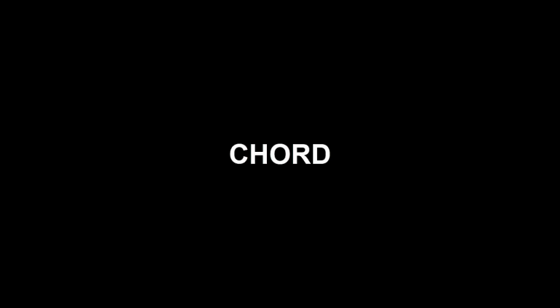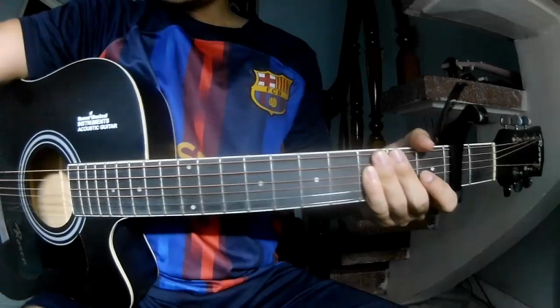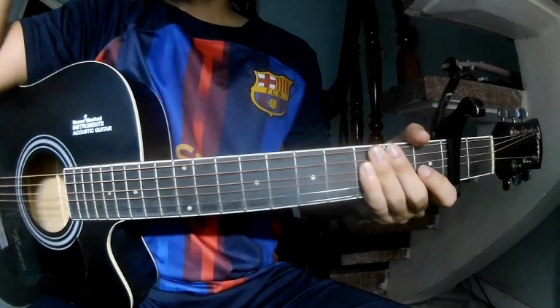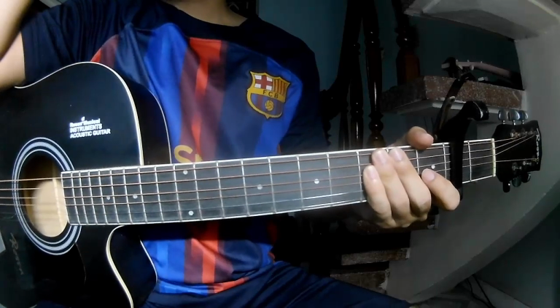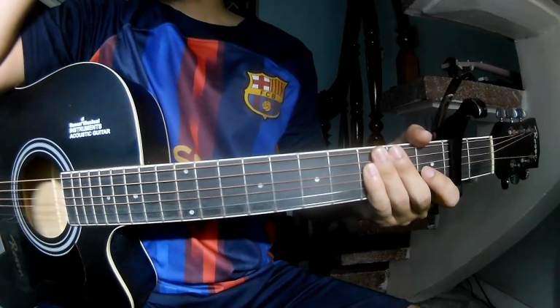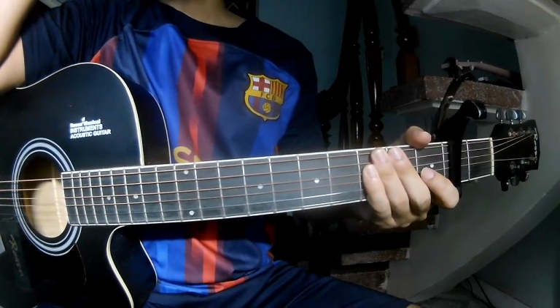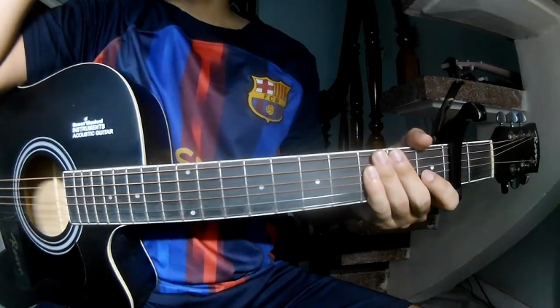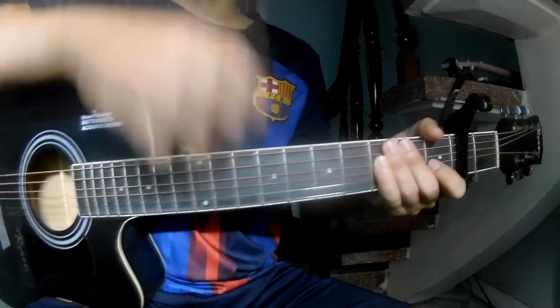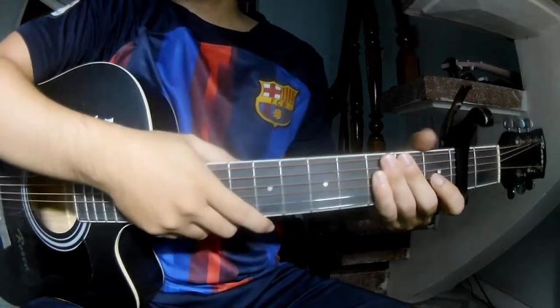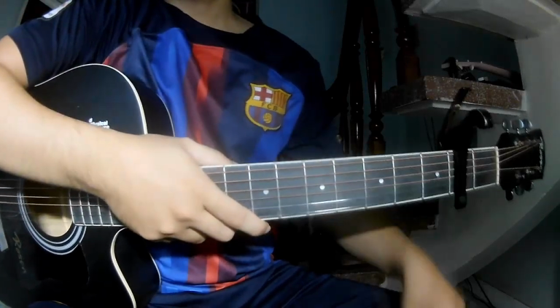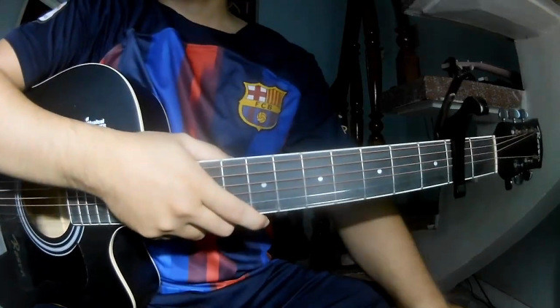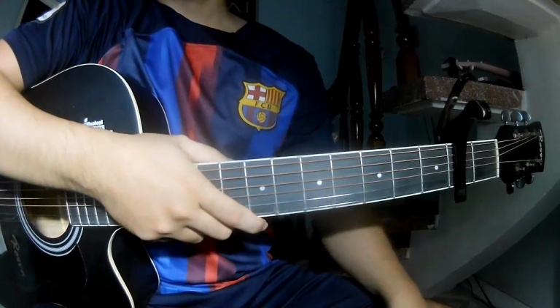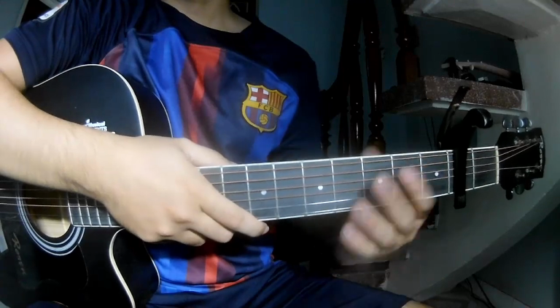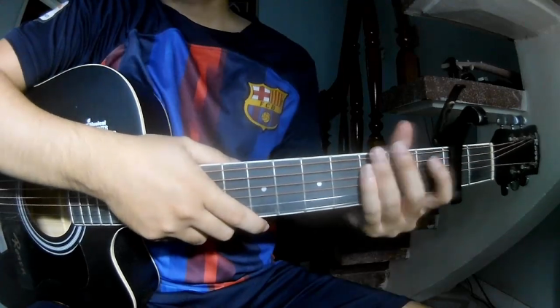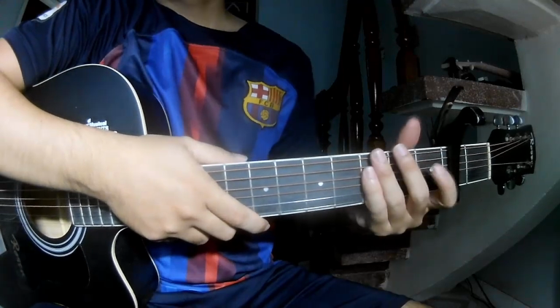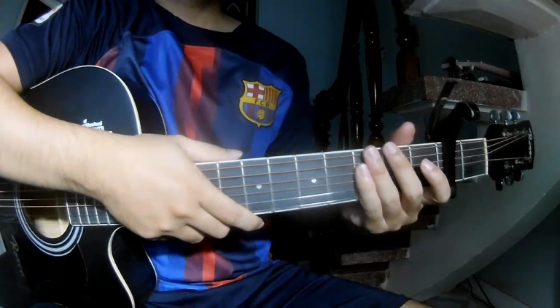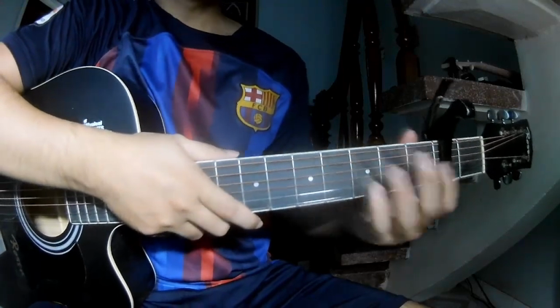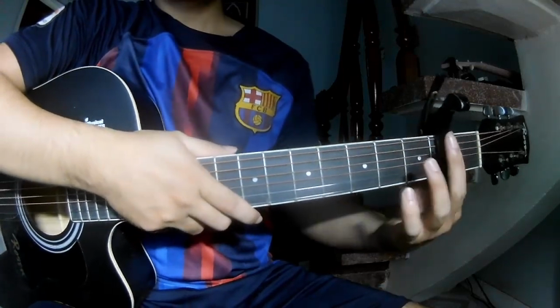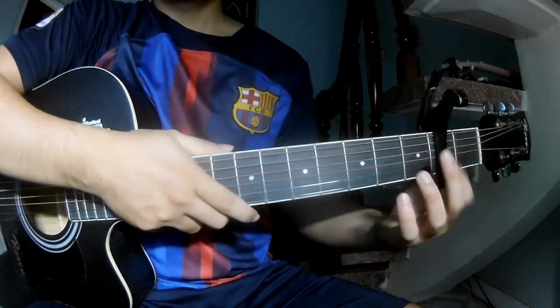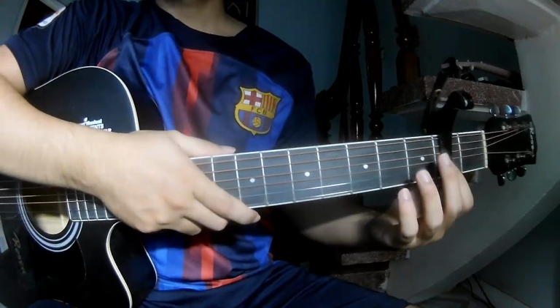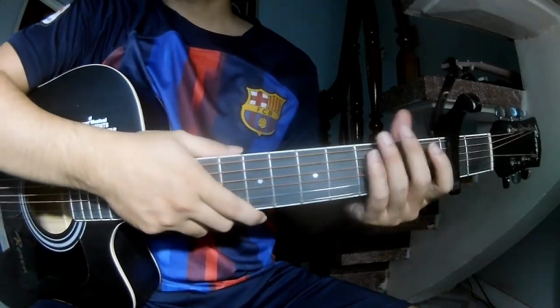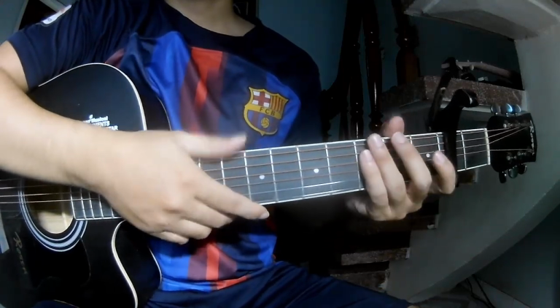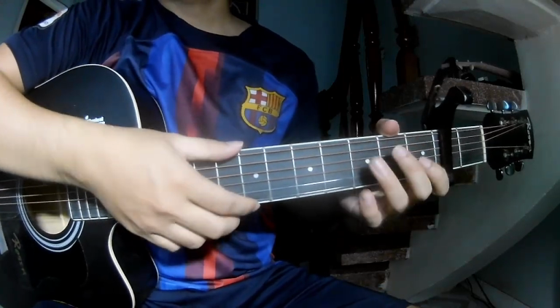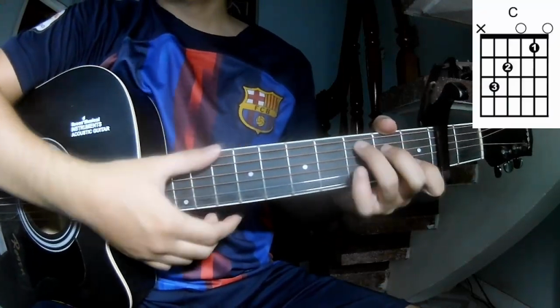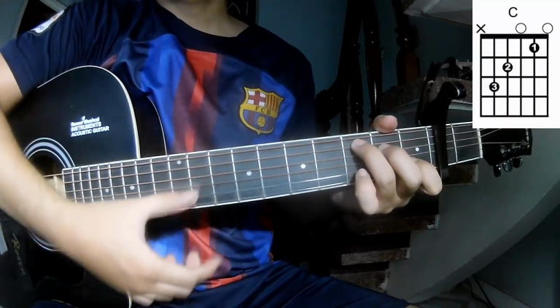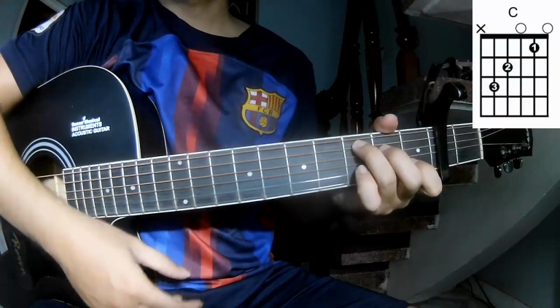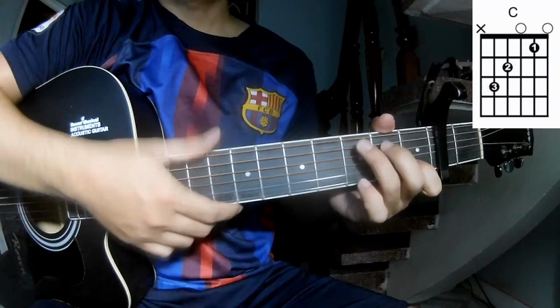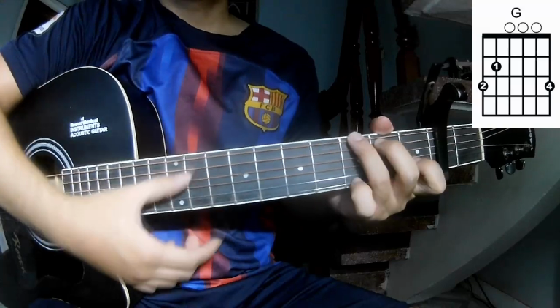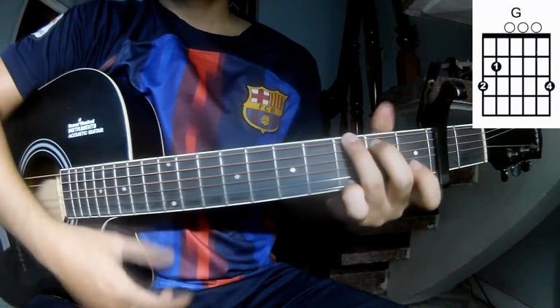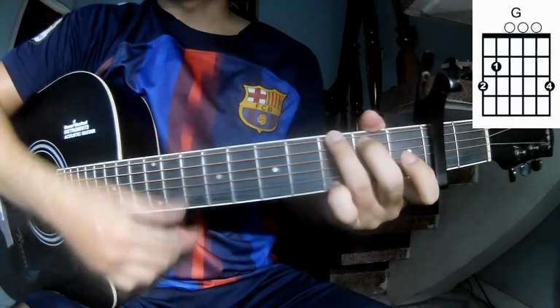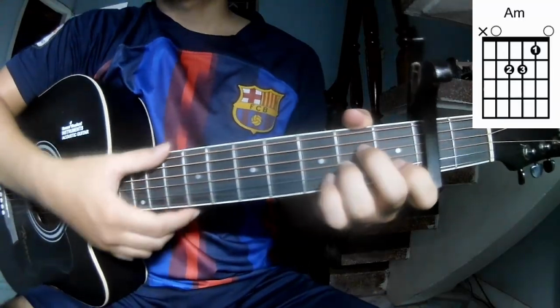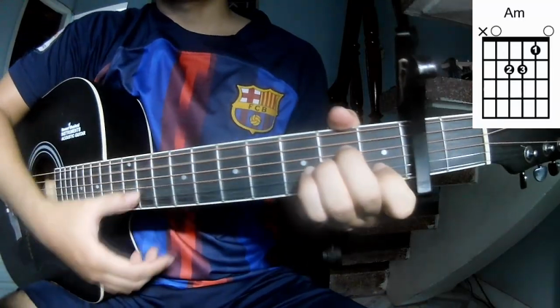Hi everyone, today we'll see how to play guitar two years later, bass track and break. First, this is you in the second frame. The chord is this song: A, C.